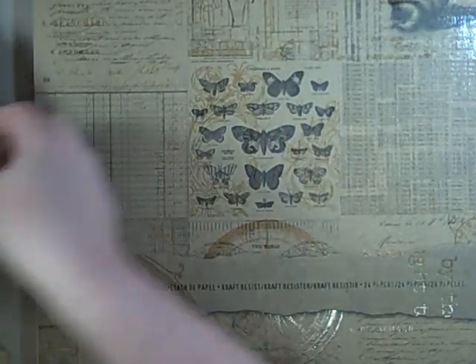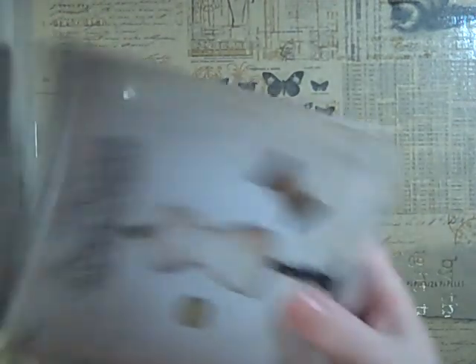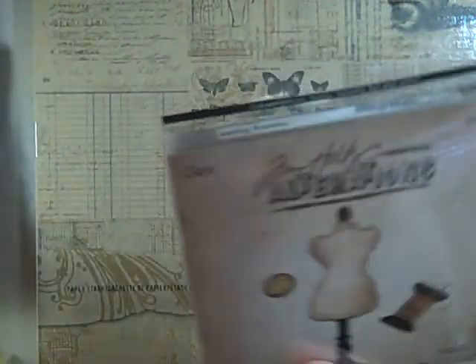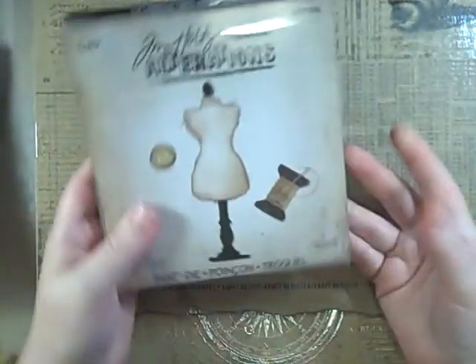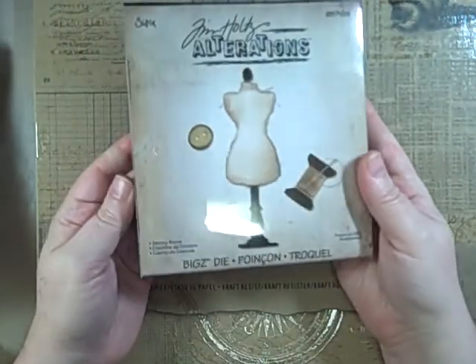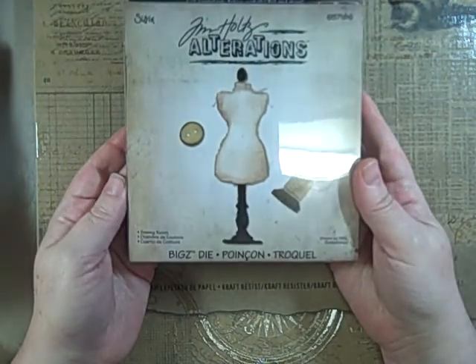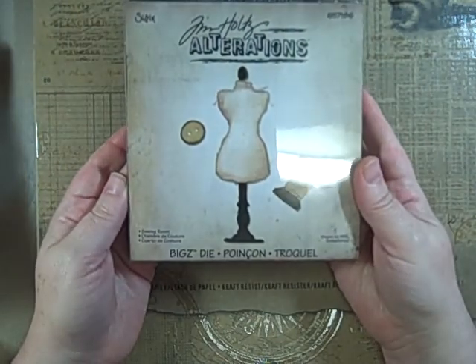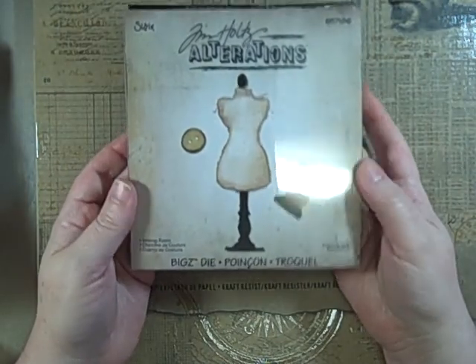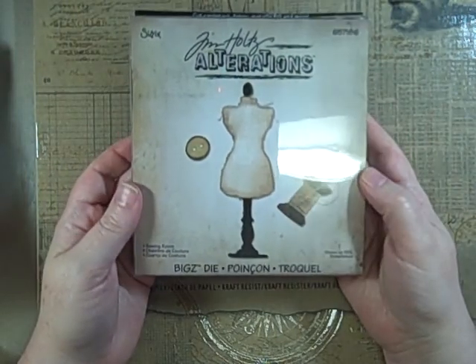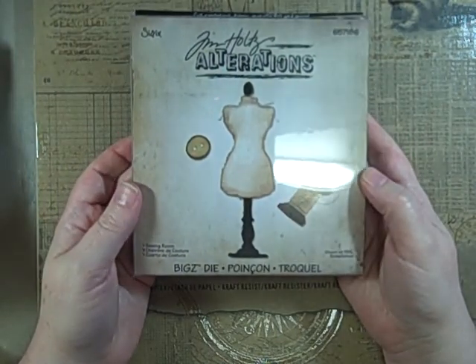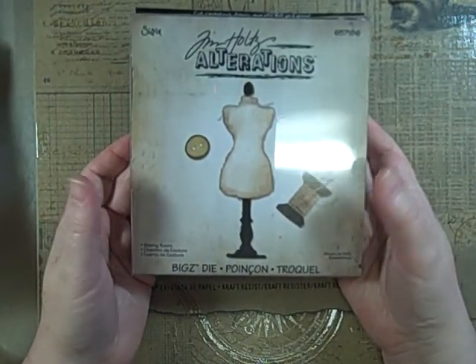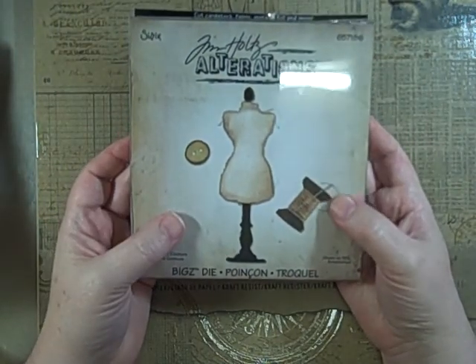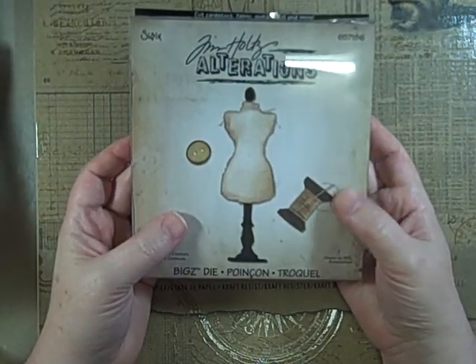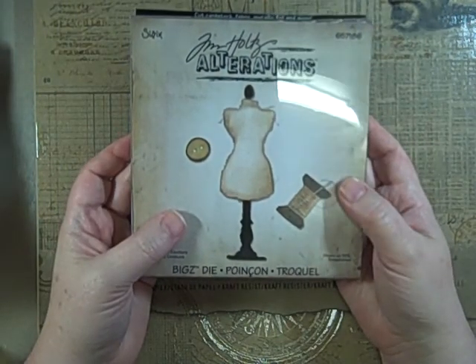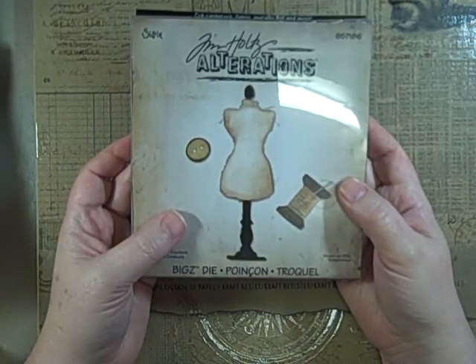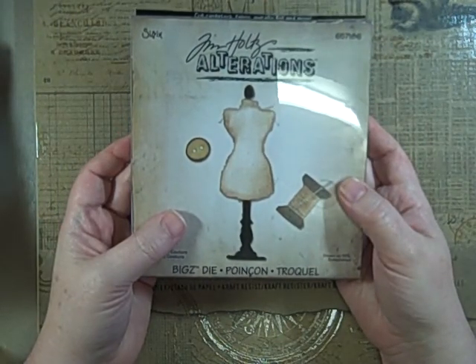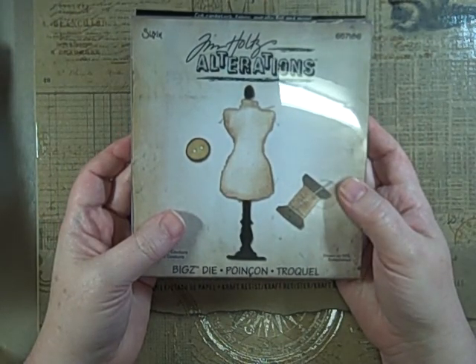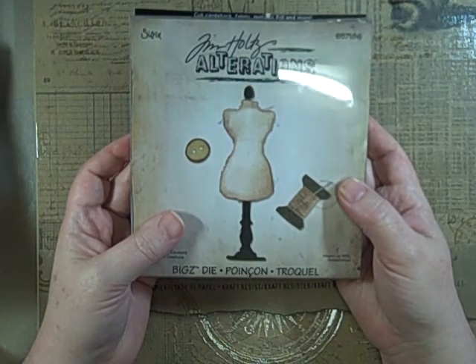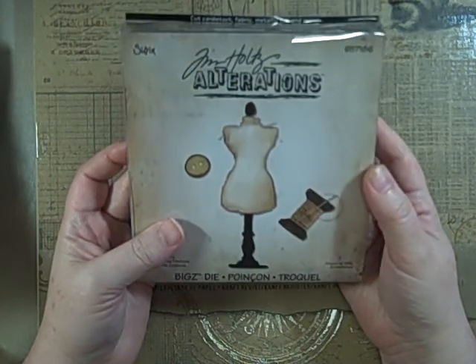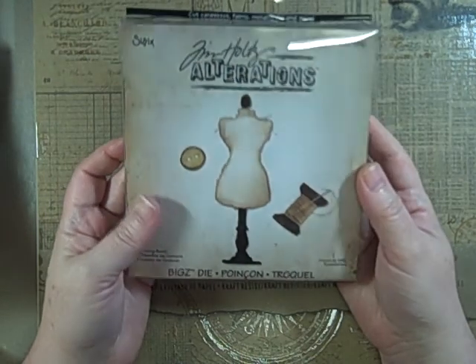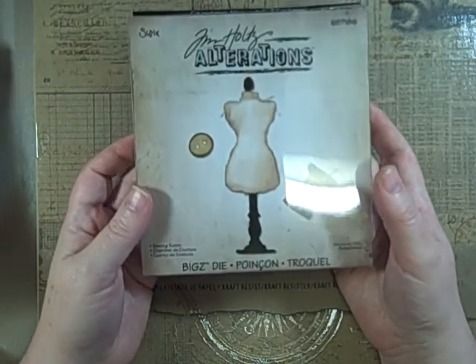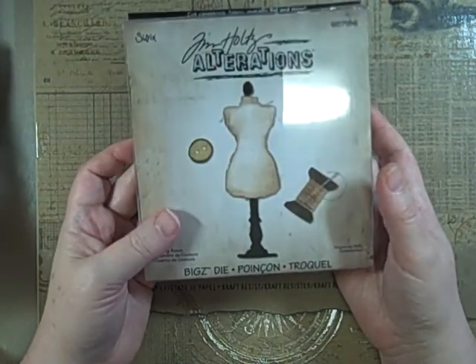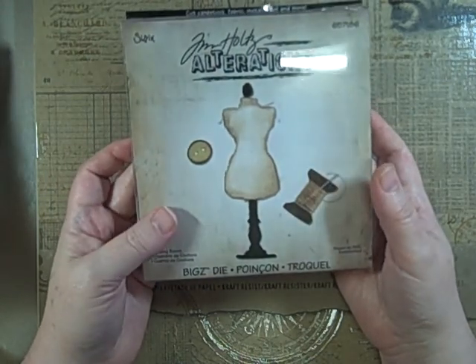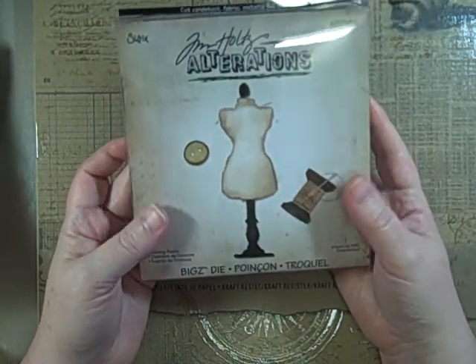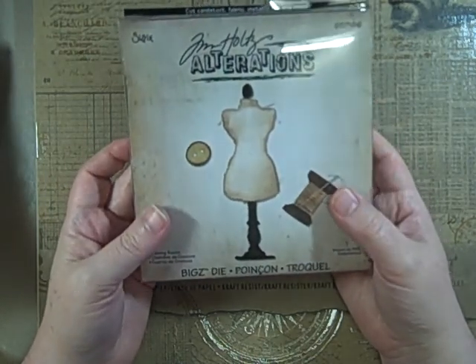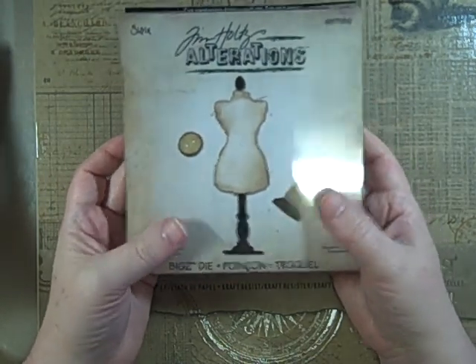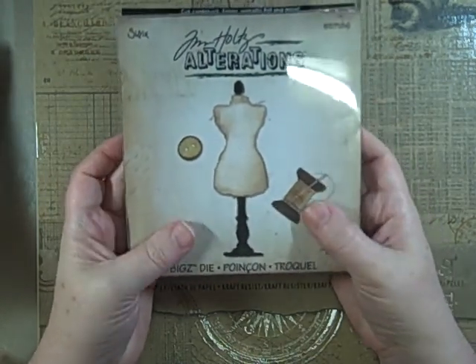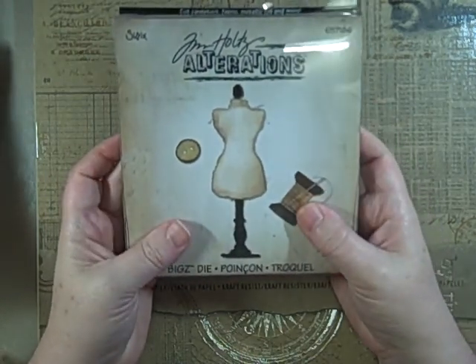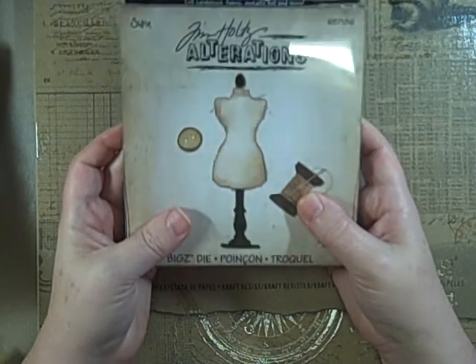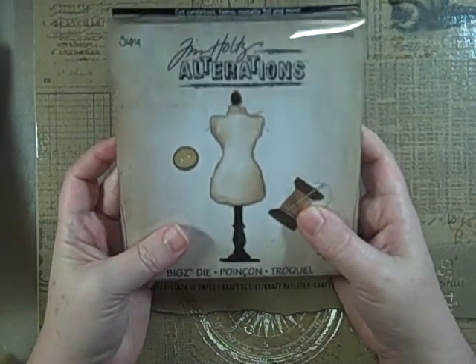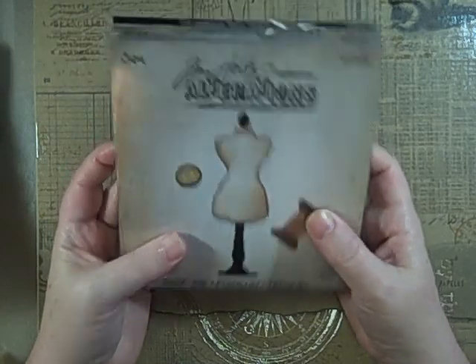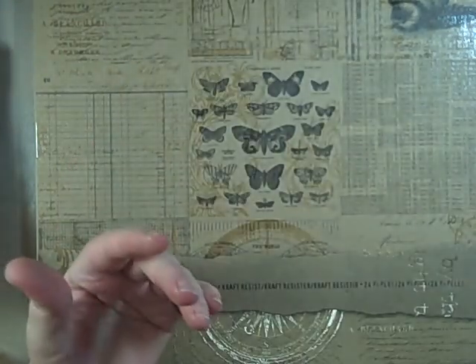I also got the Sewing Room die set. I had been waiting on it — it's been back-ordered everywhere — so I was really happy to finally see it come in.